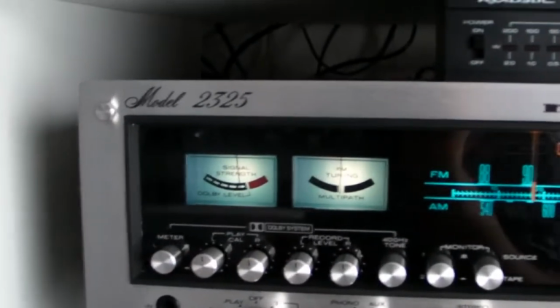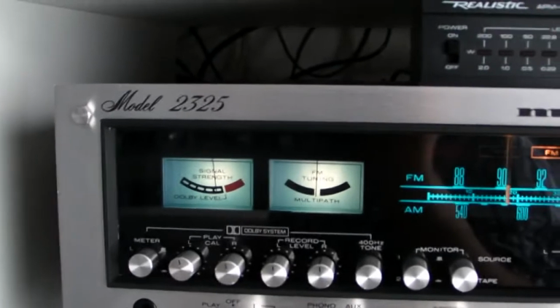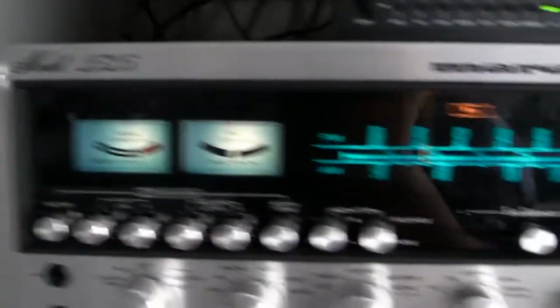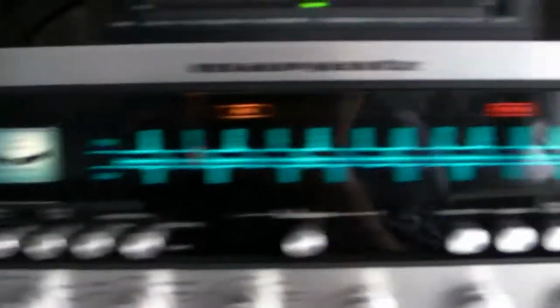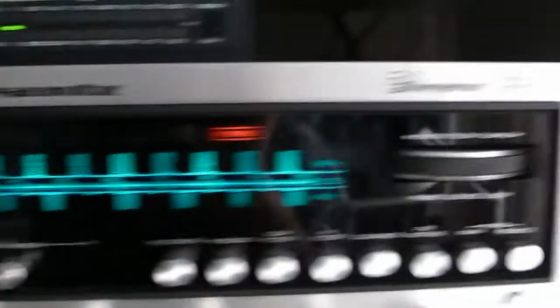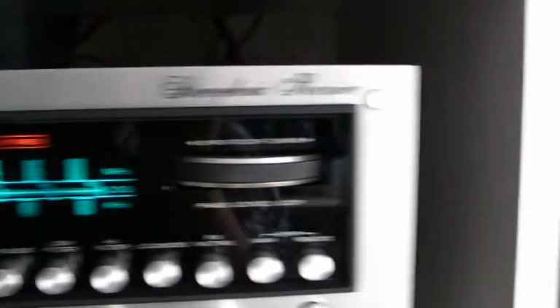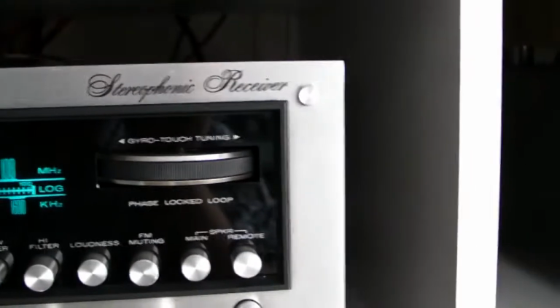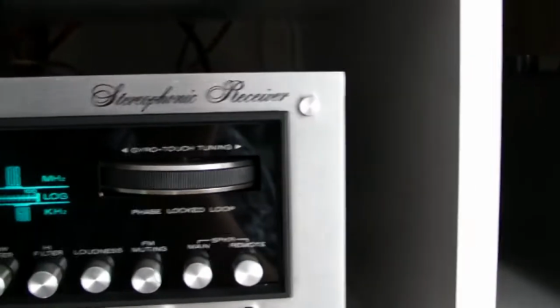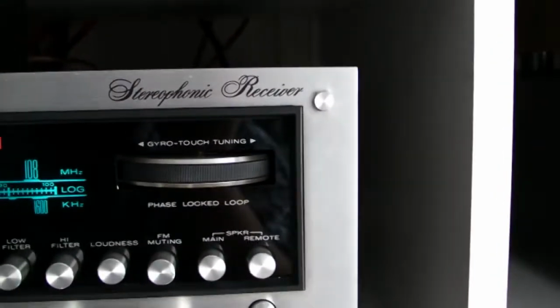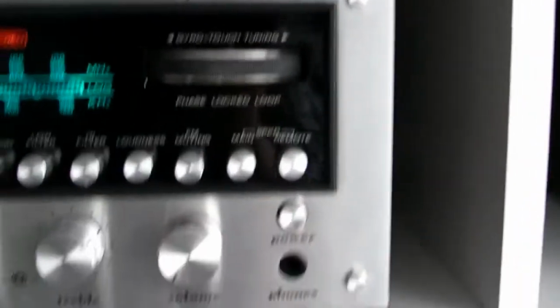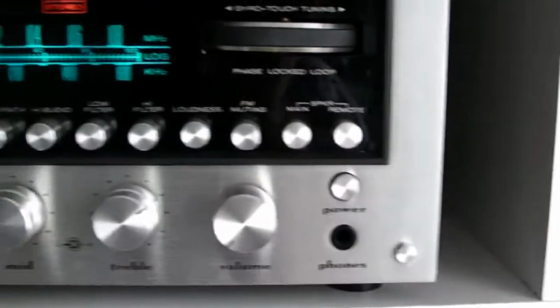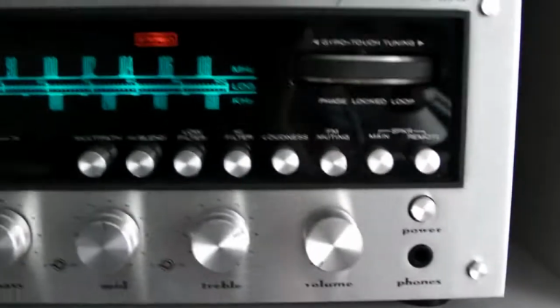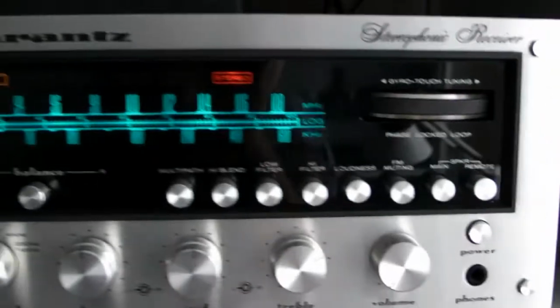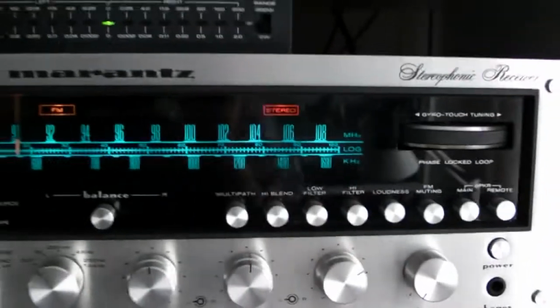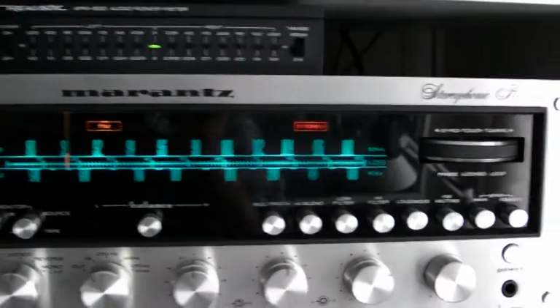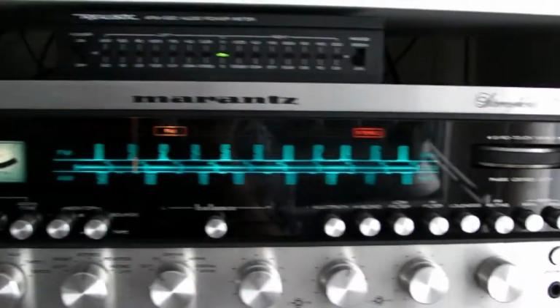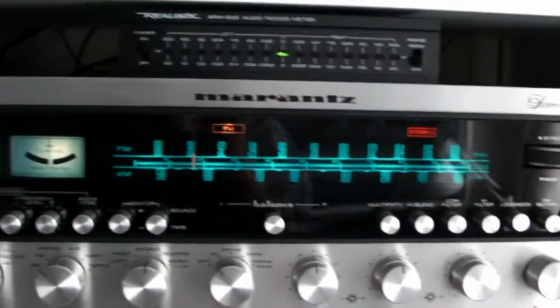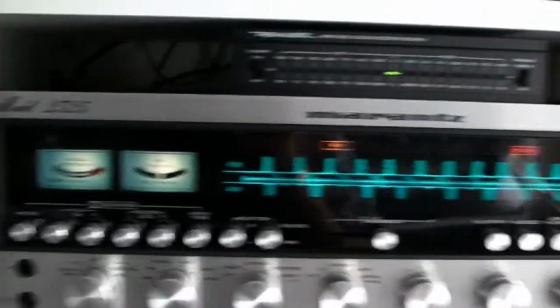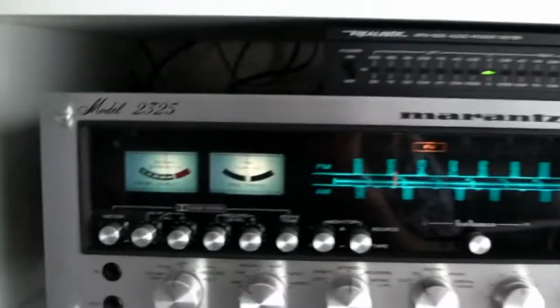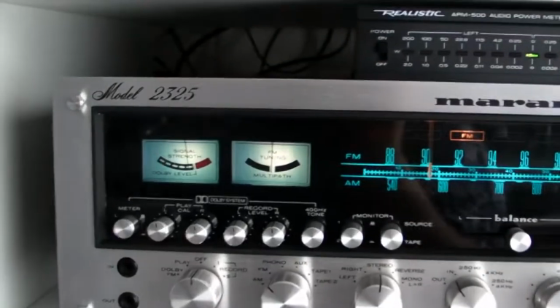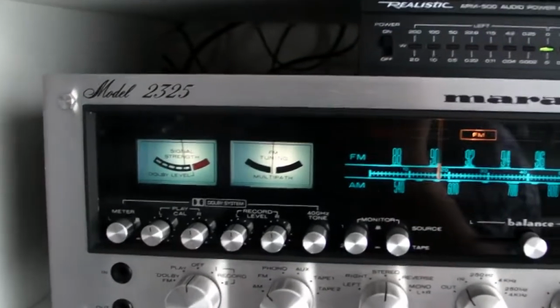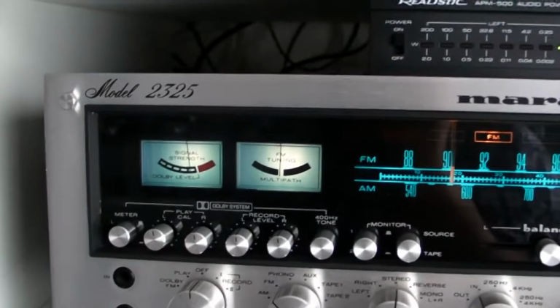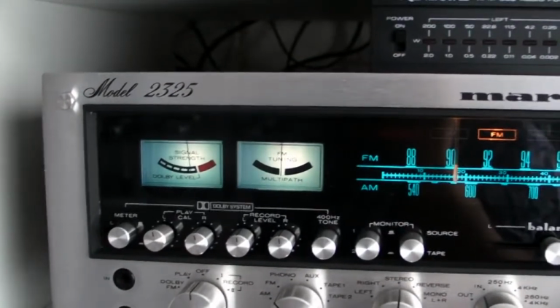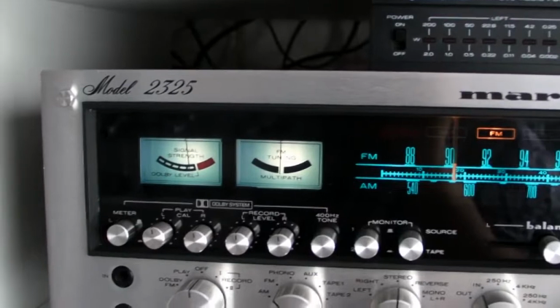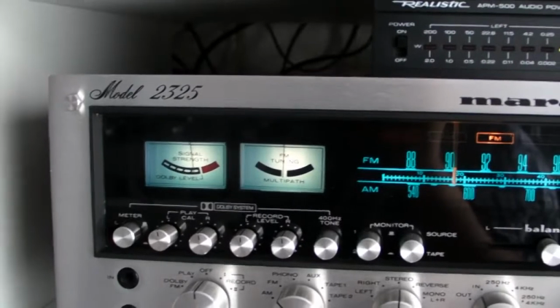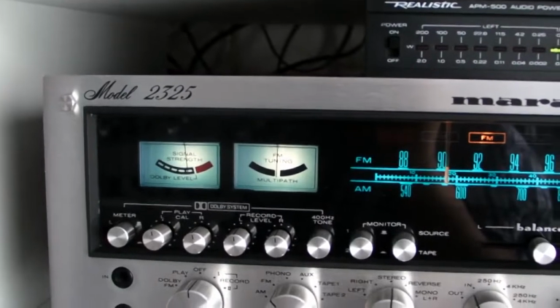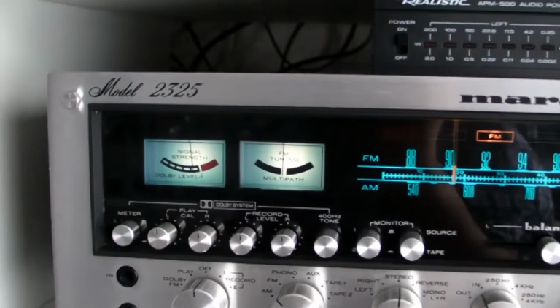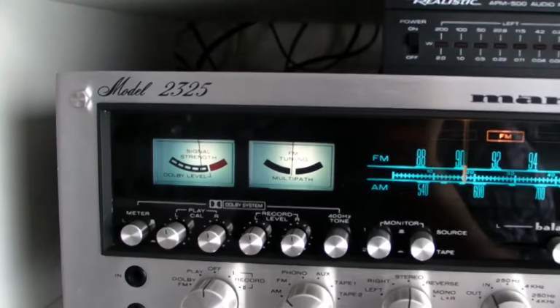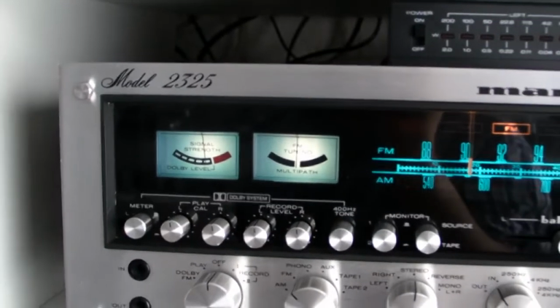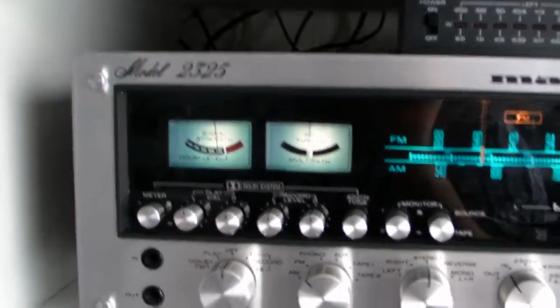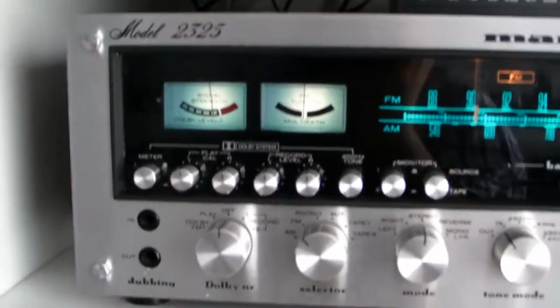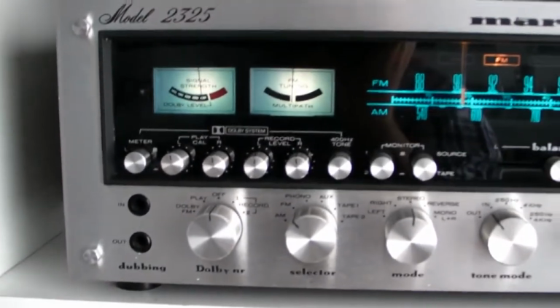Well, let me tell you - this thing is a monster receiver. A monster under the monsters. Because you need a very strong back for this thing. It weighs 22.5 kg or 49.5 lbs. Yes, unbelievable.